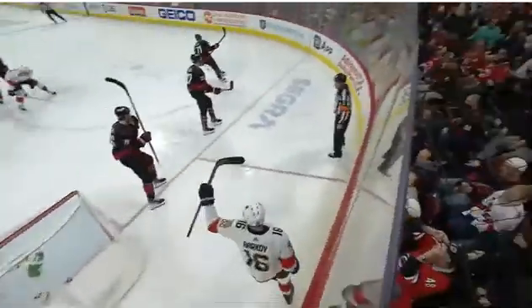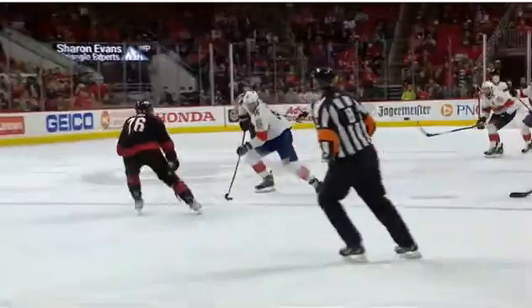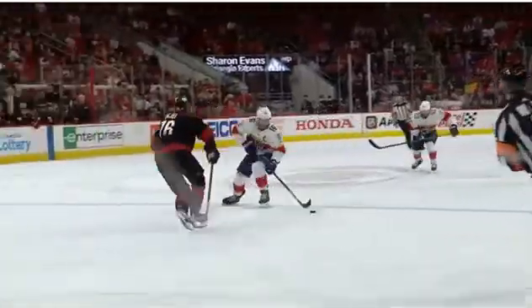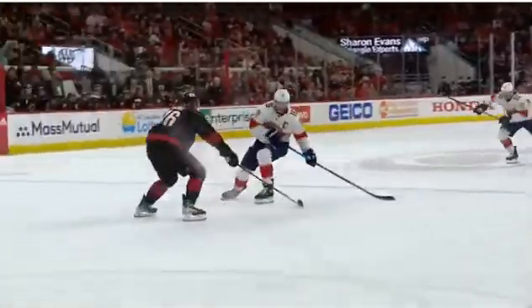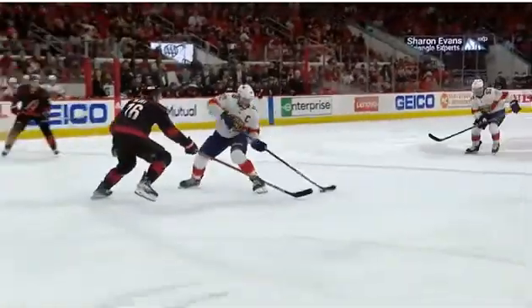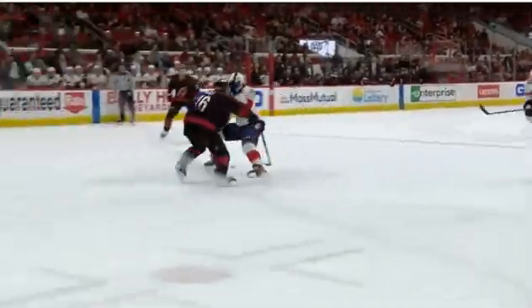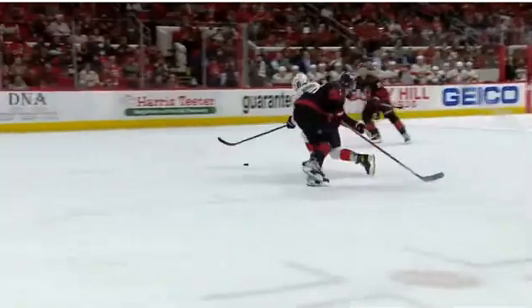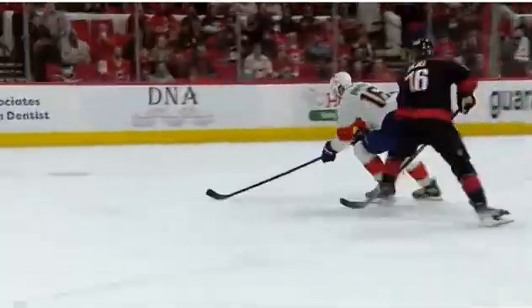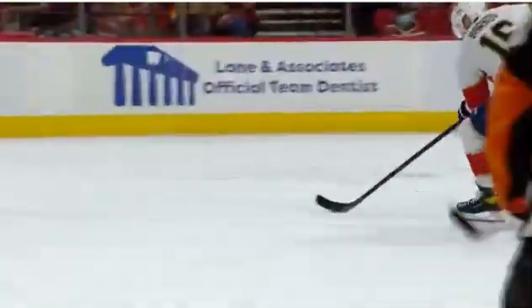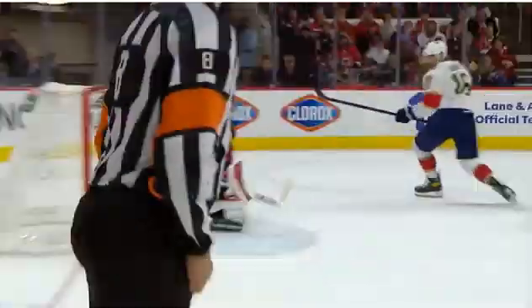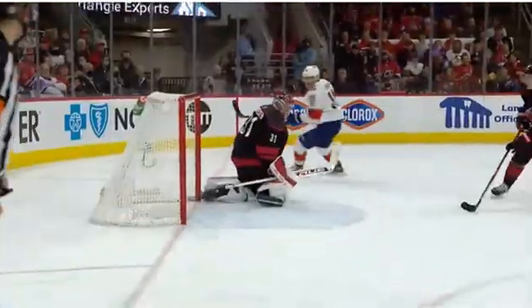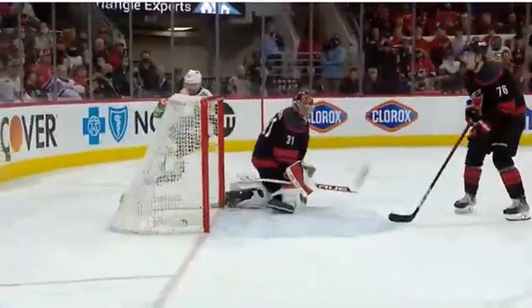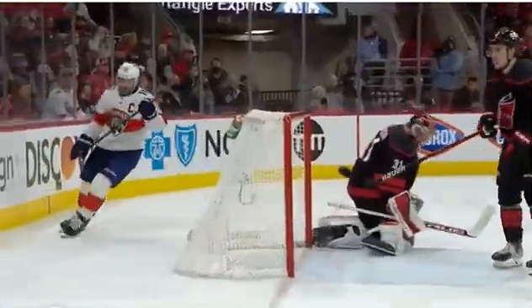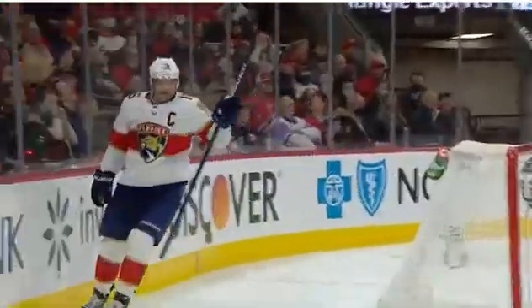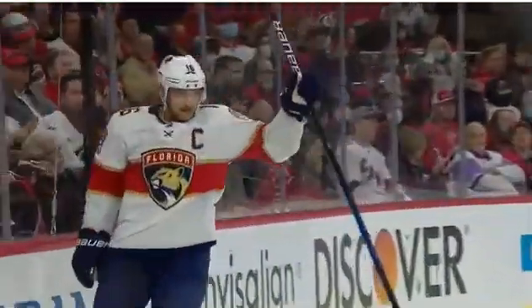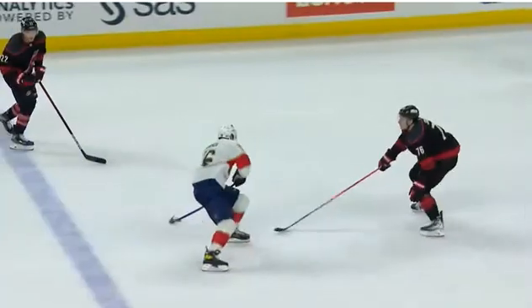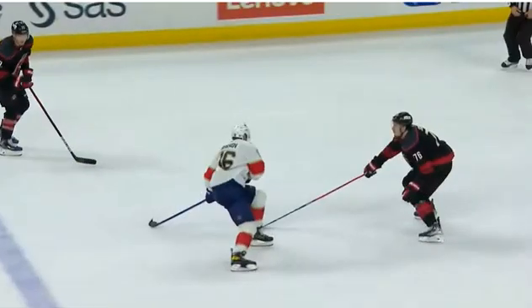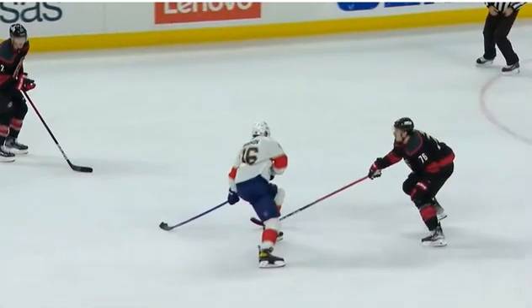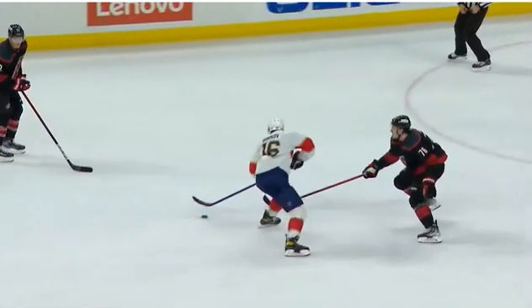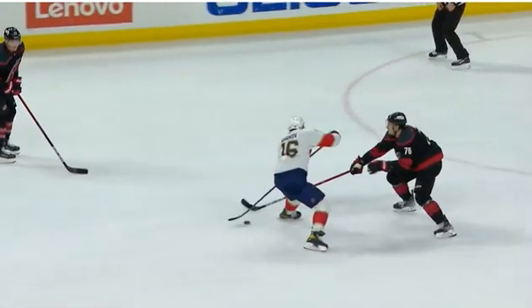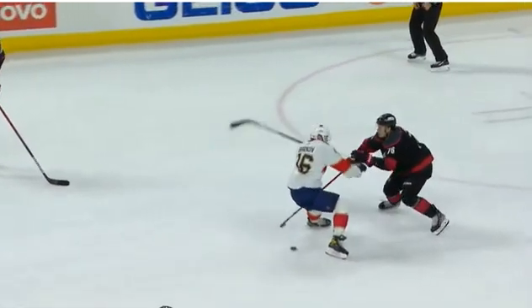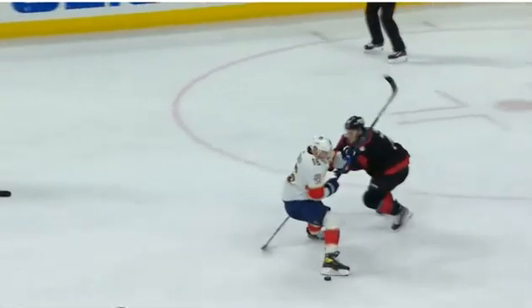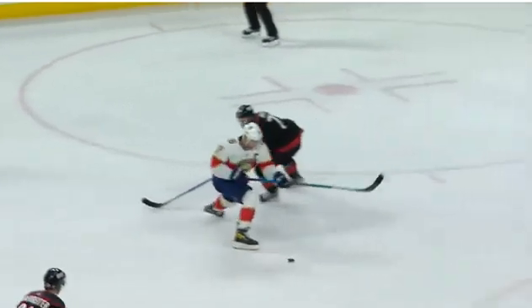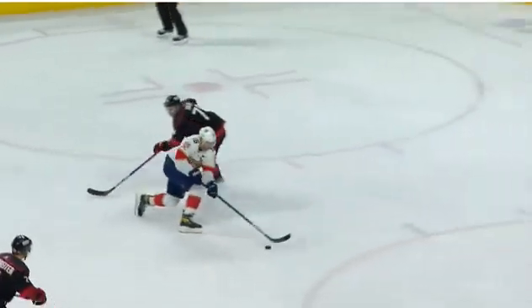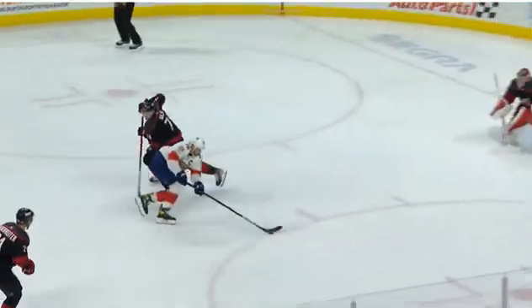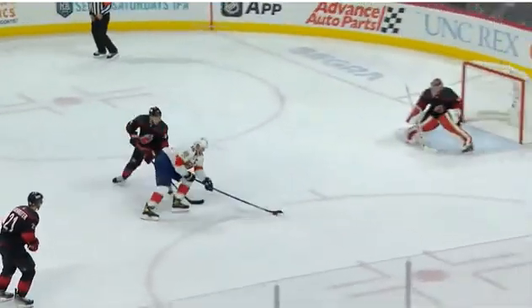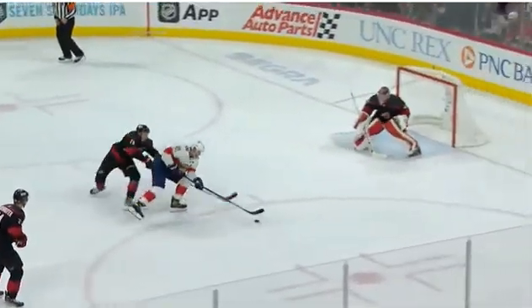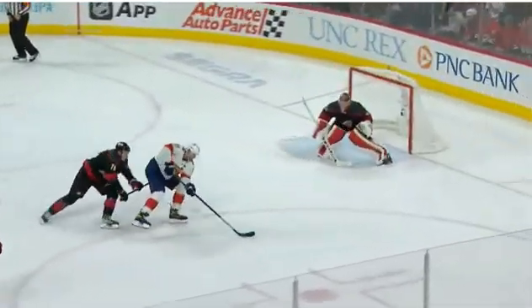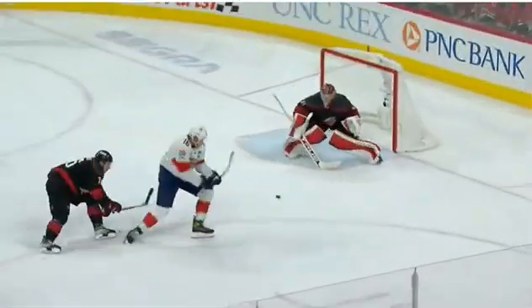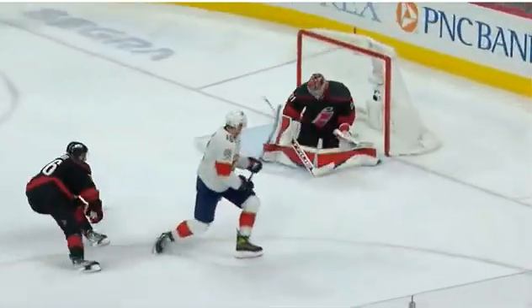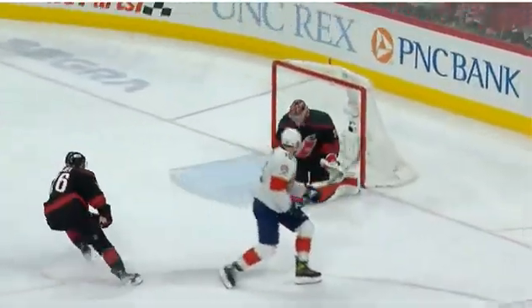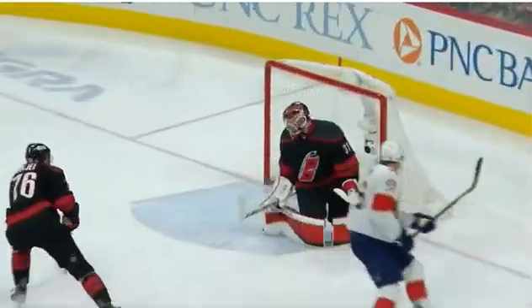You'll see the hands of Barkov right here, using the backside of his blade. Now he goes on the backhand and squeaks this one through the goaltender, Anderson. But this is a world-class move by a world-class player.